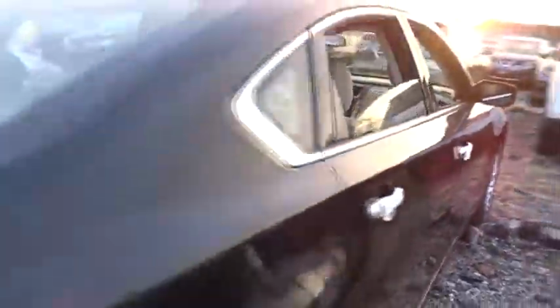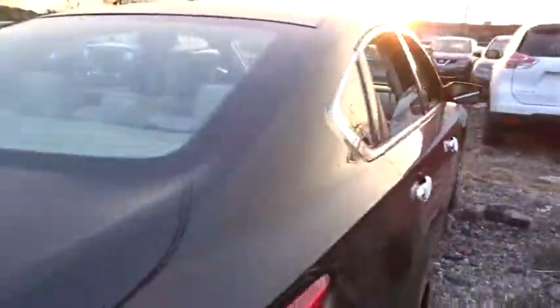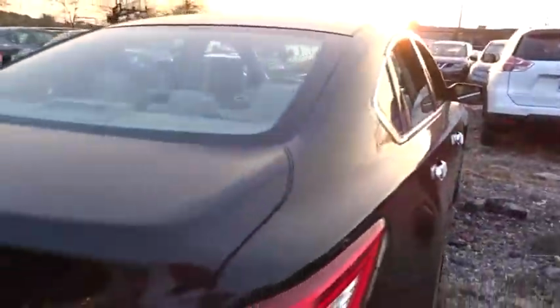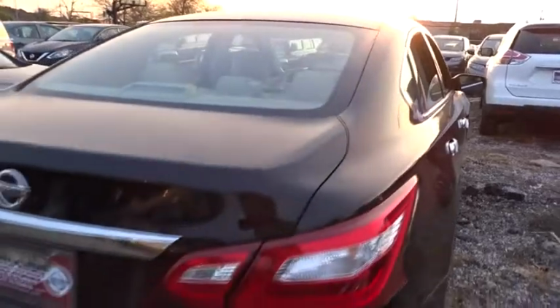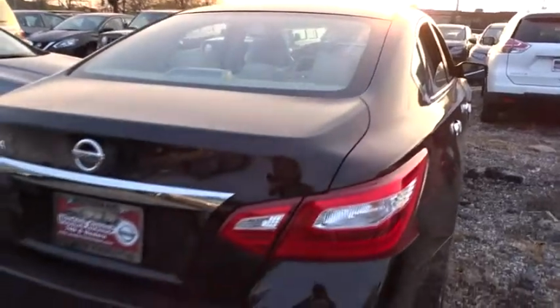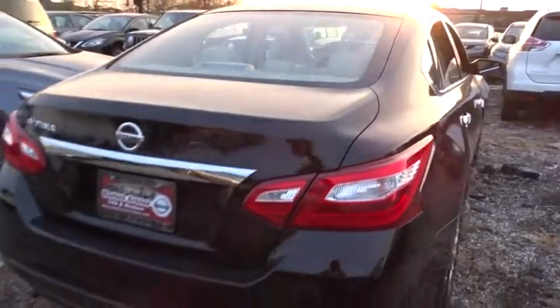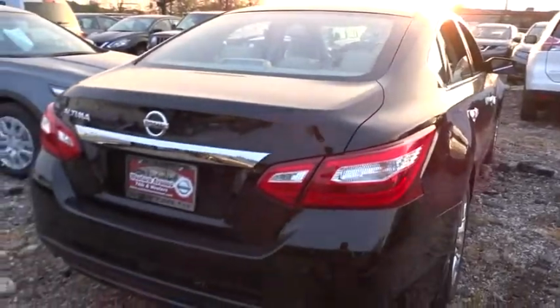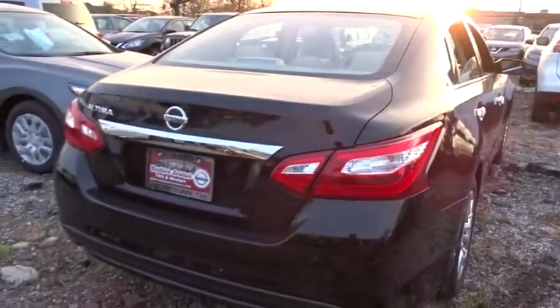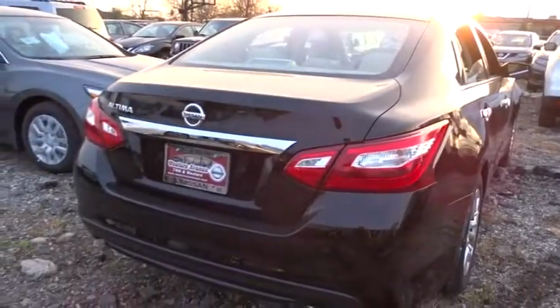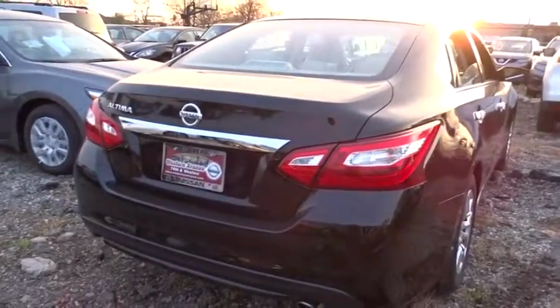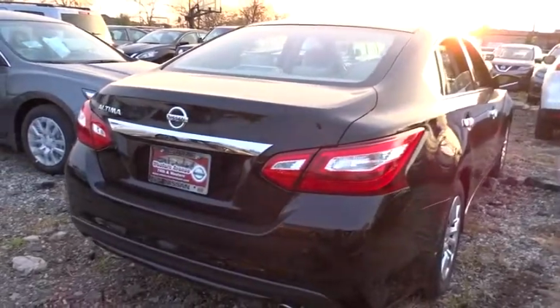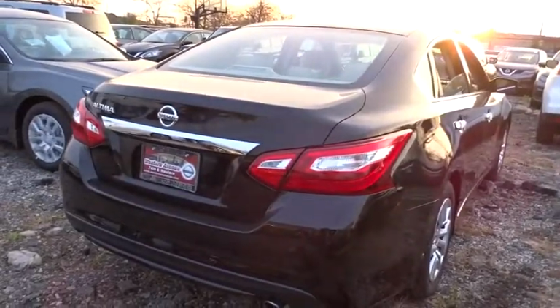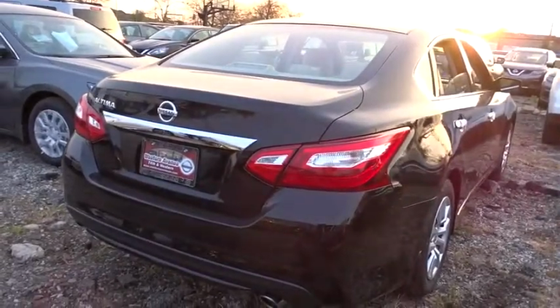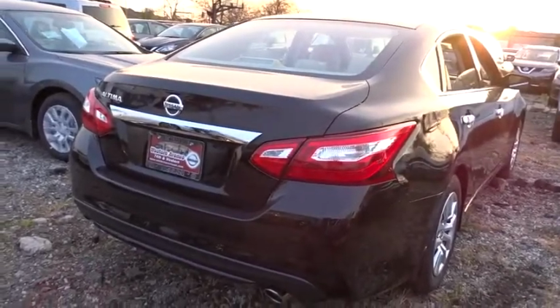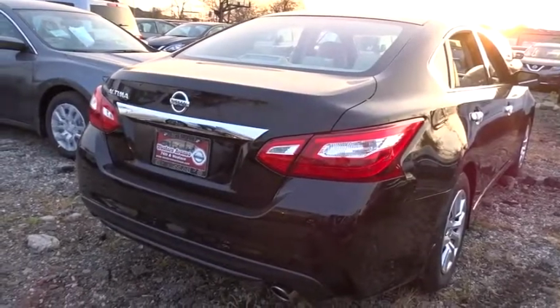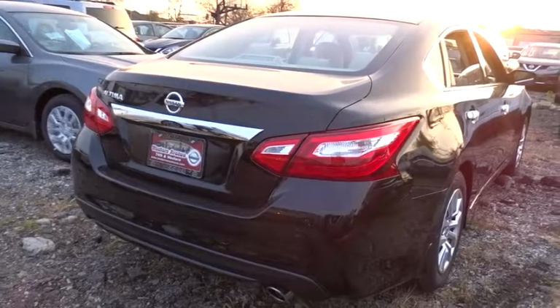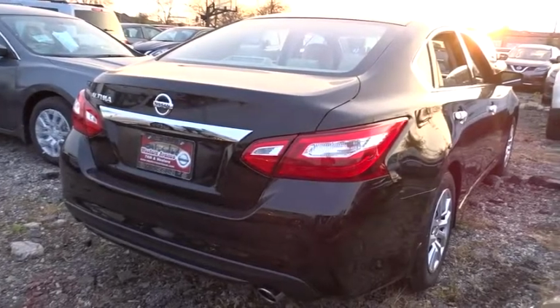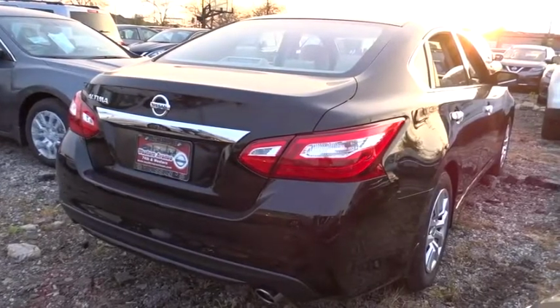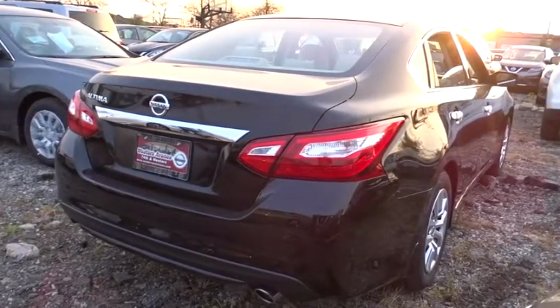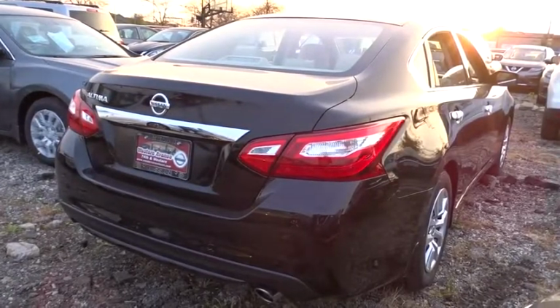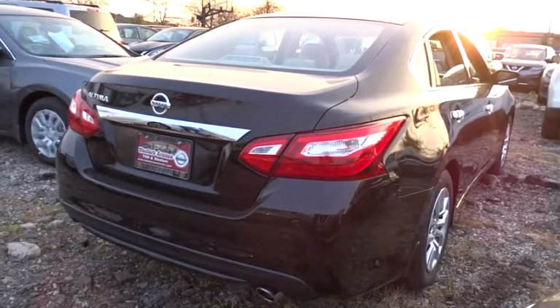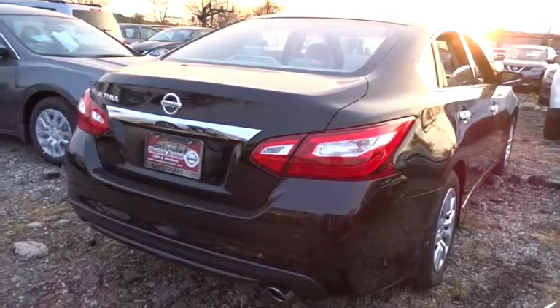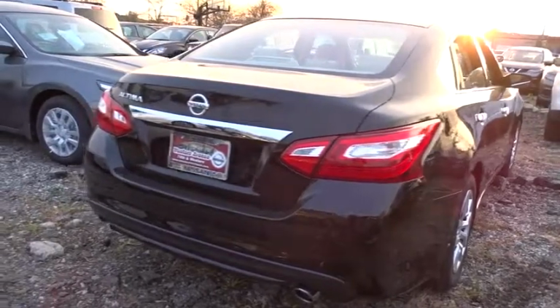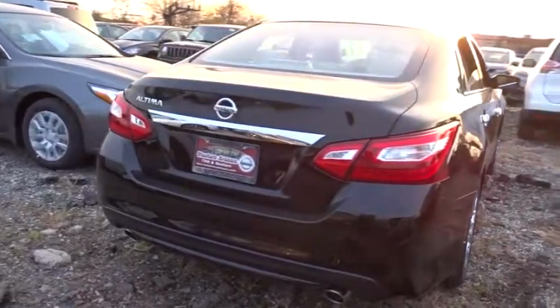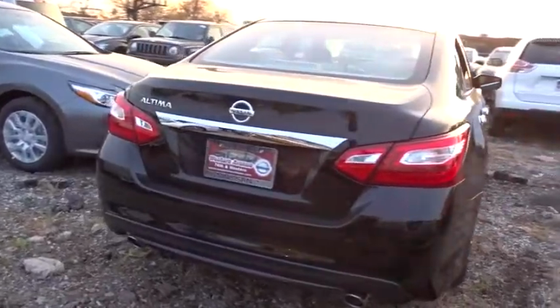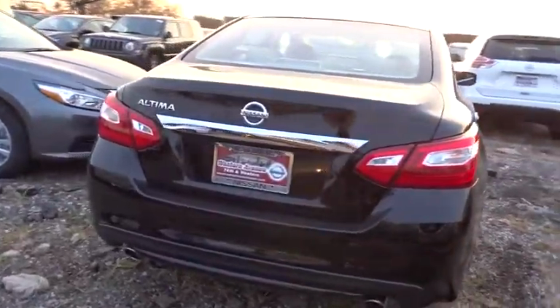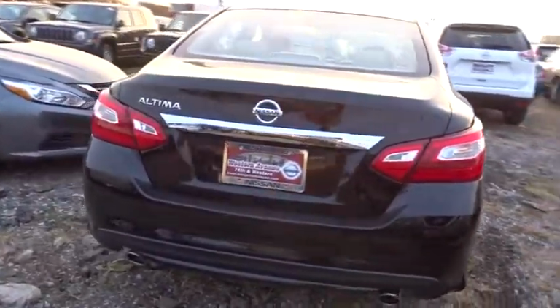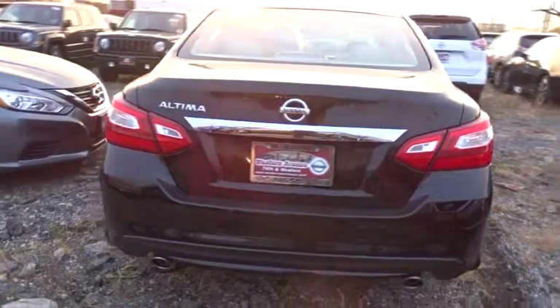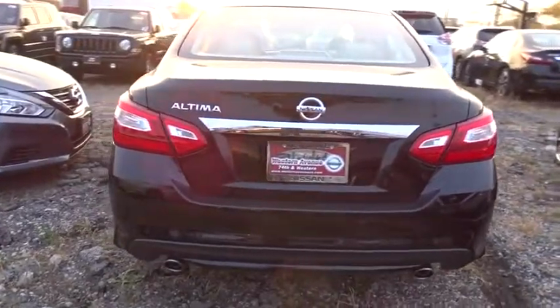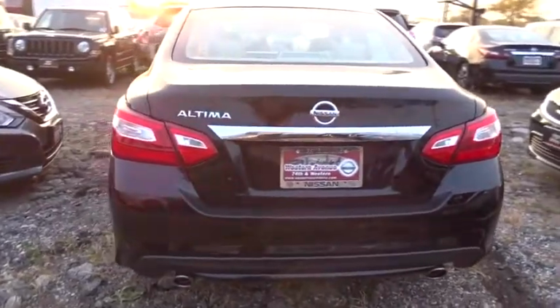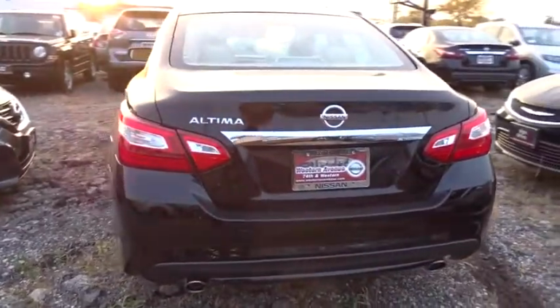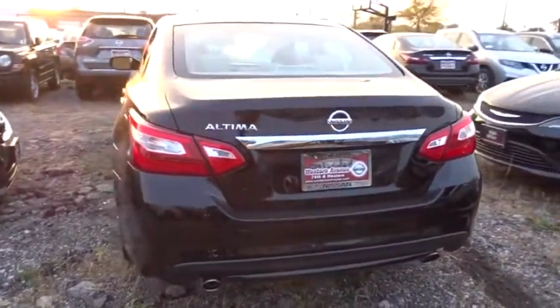Four-wheel disc brakes, rear defrost, AM FM stereo radio, front wheel drive, CD player, power windows, MP3 player, bucket seat. Drive away with a great deal on this vehicle. Call or stop in today.